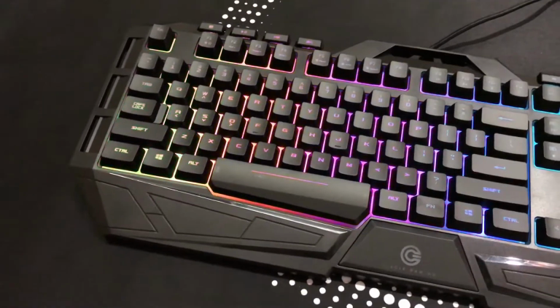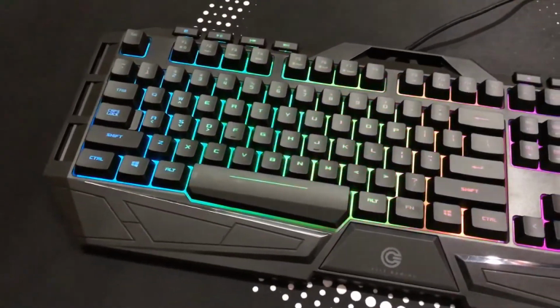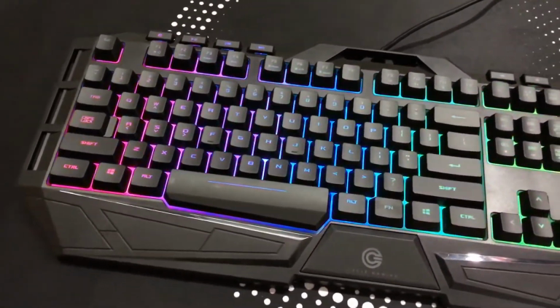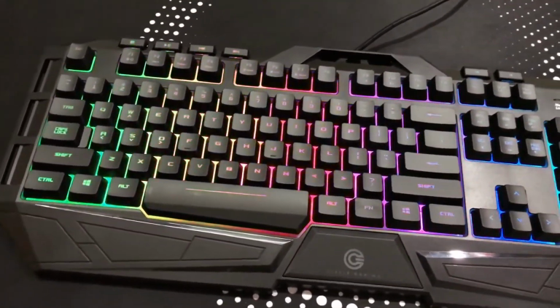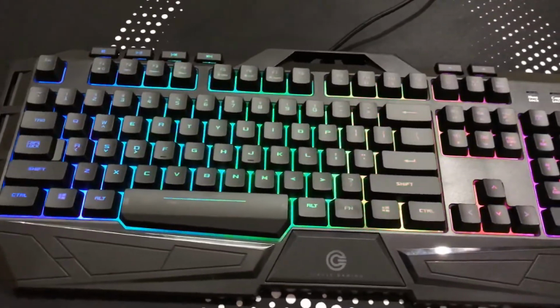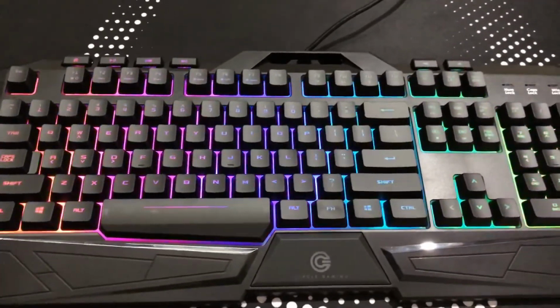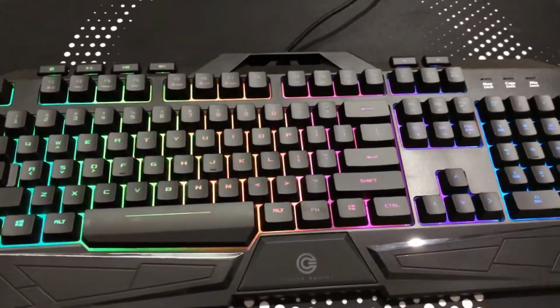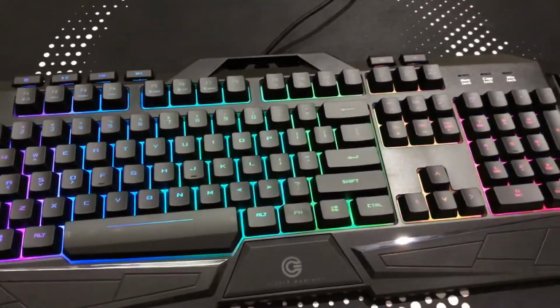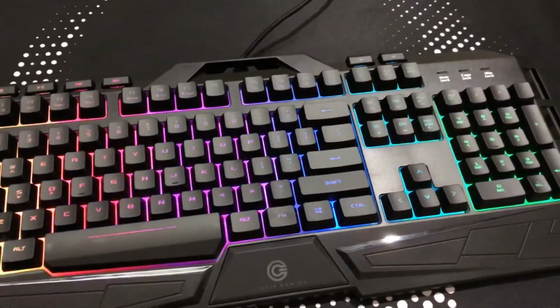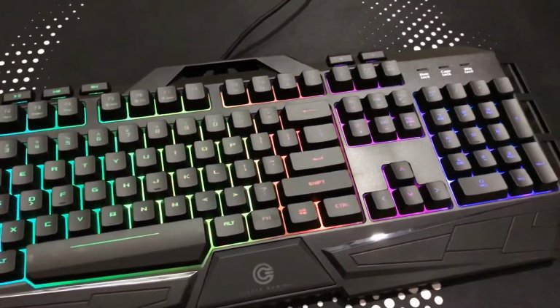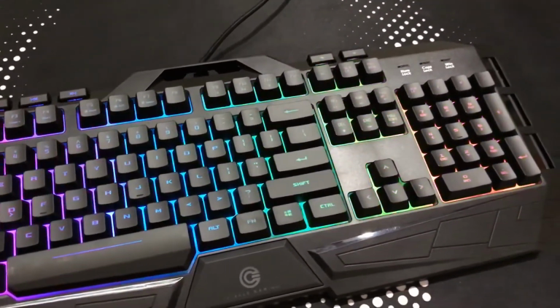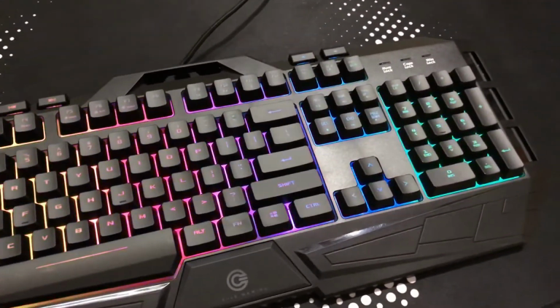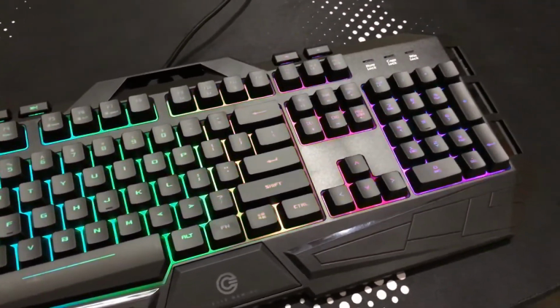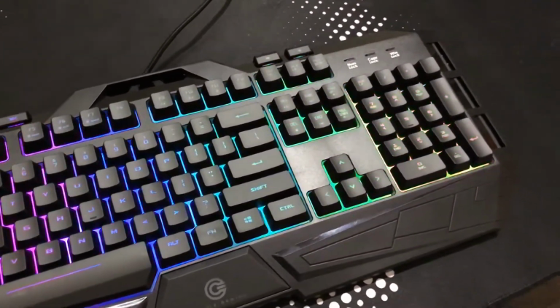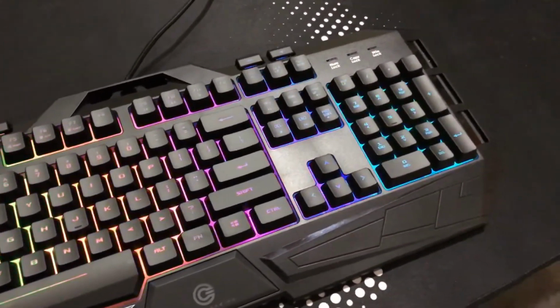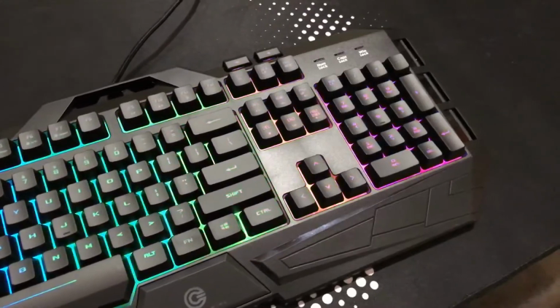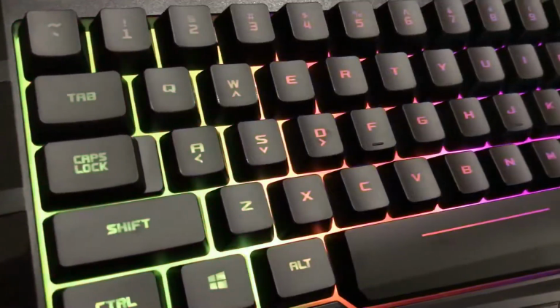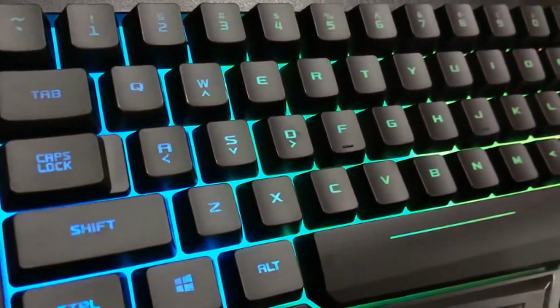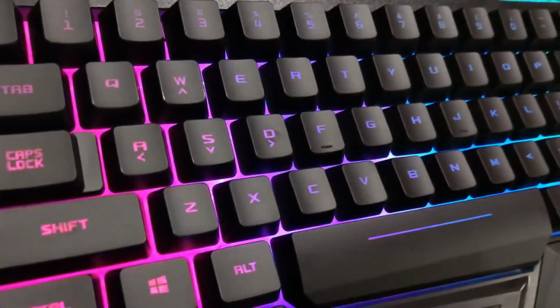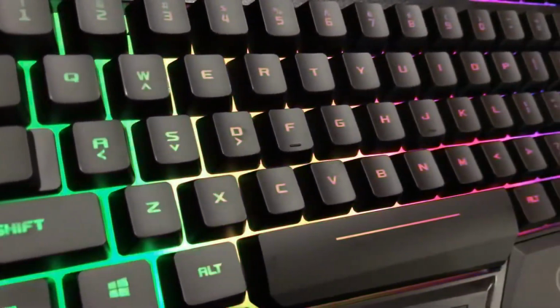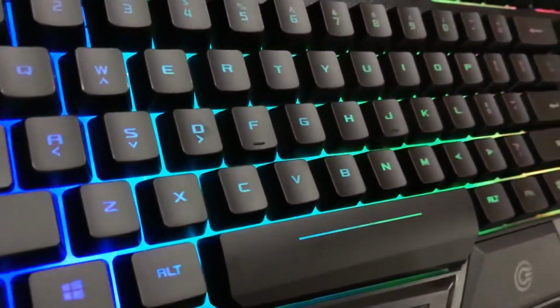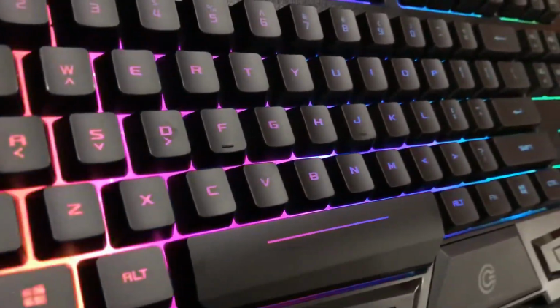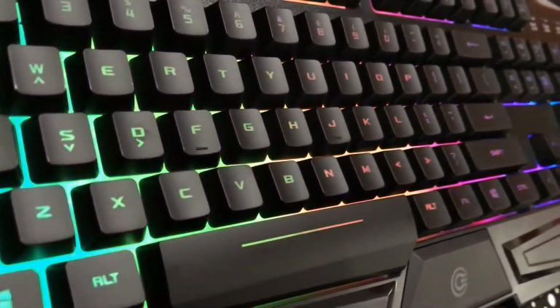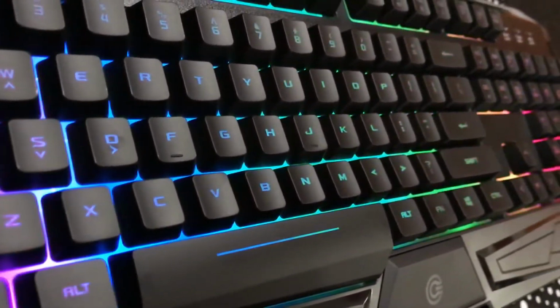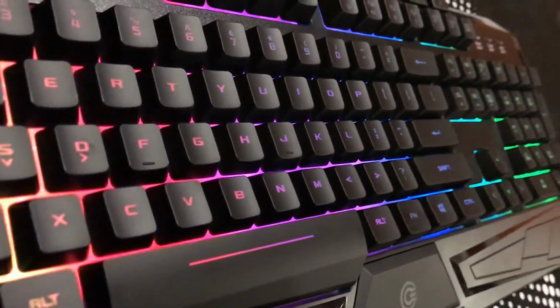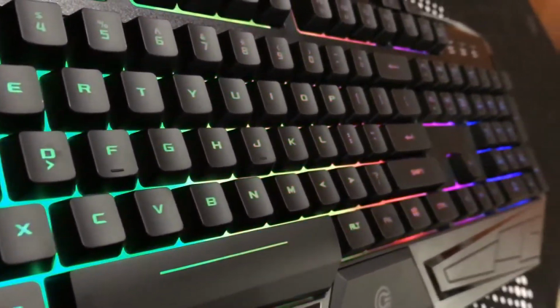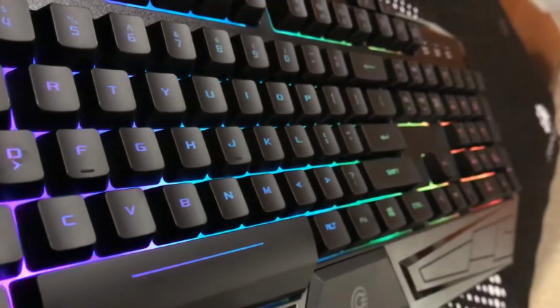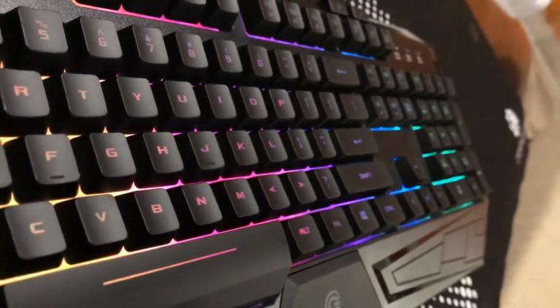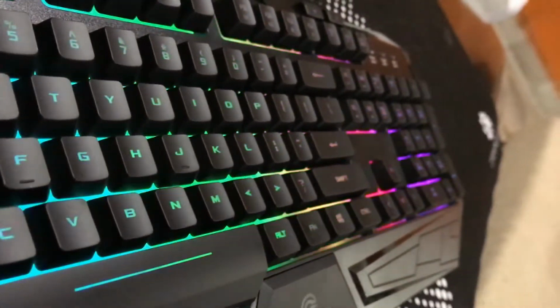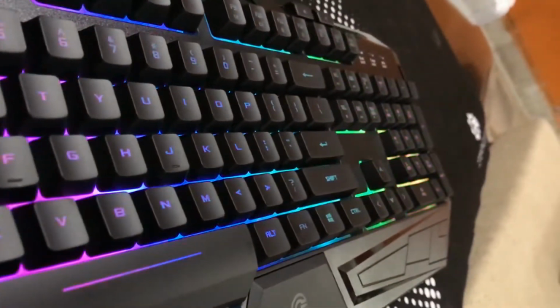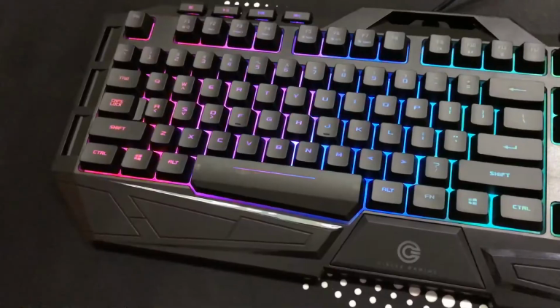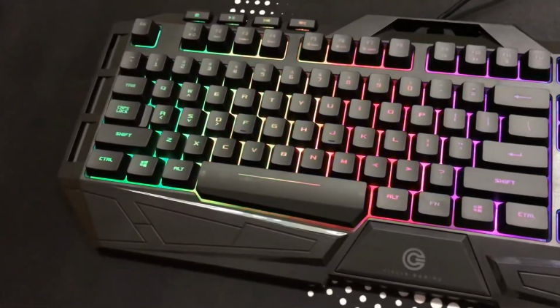I will provide detailed information about this keyboard and the lighting effects in my honest review video, which I'll be posting next week. So be sure to check that out. This is Tectosterone — hope to see you guys in my next video. Peace.